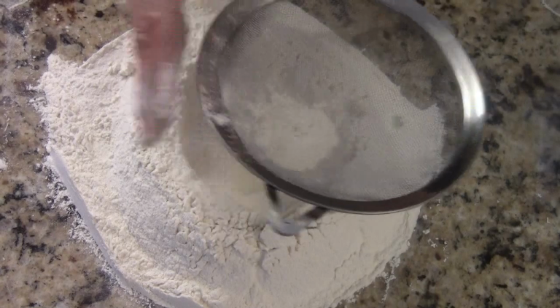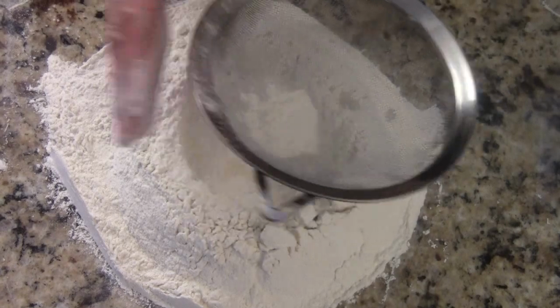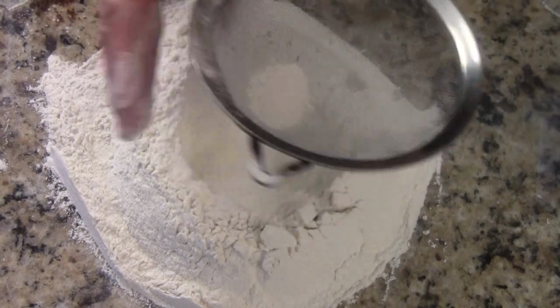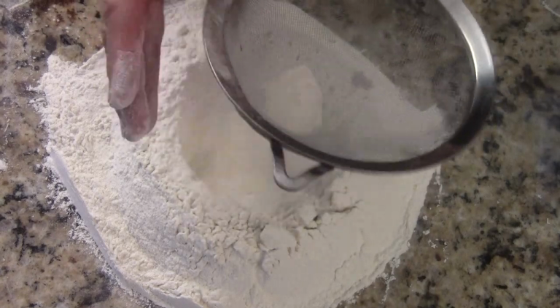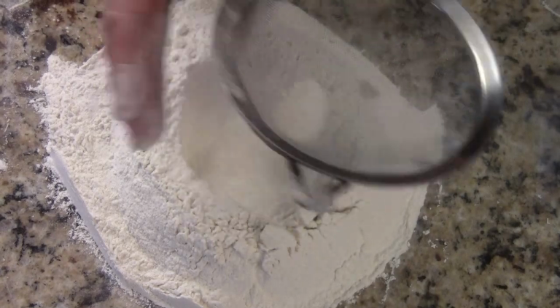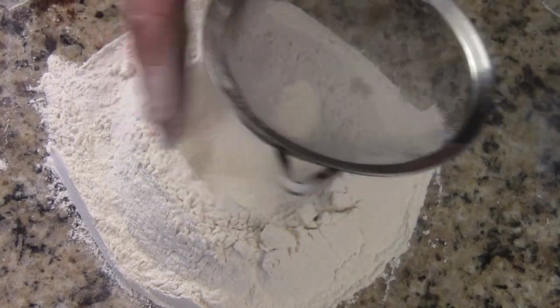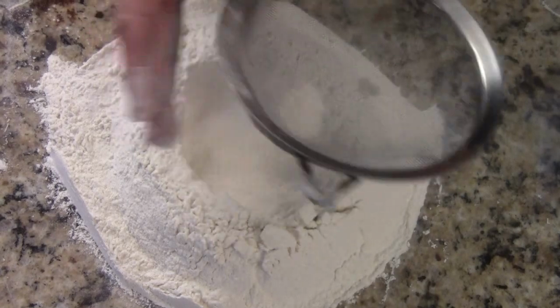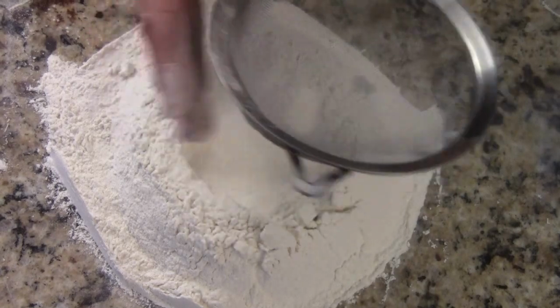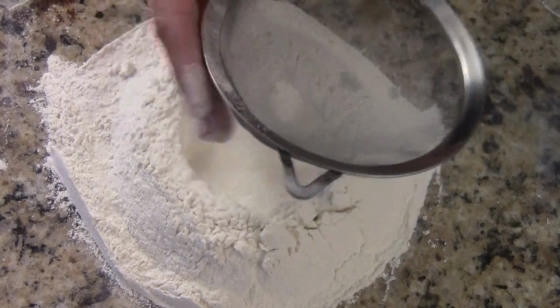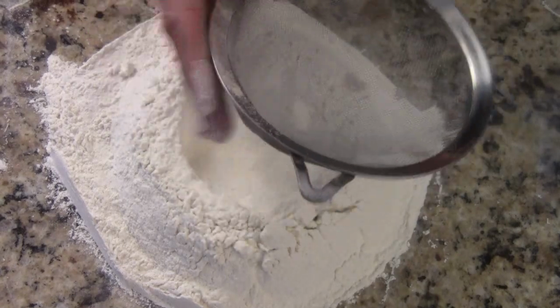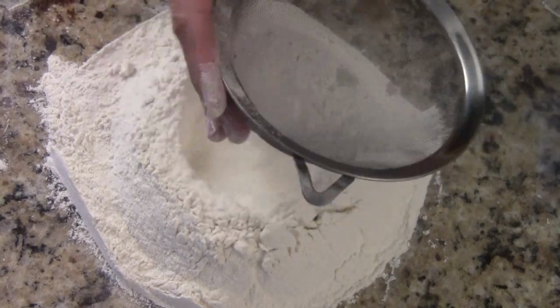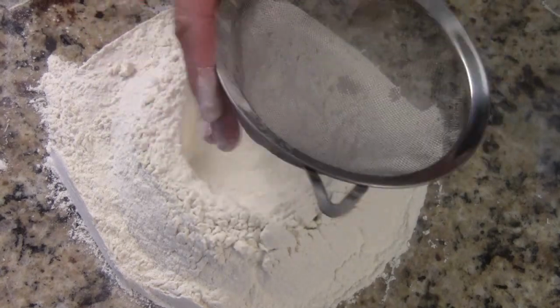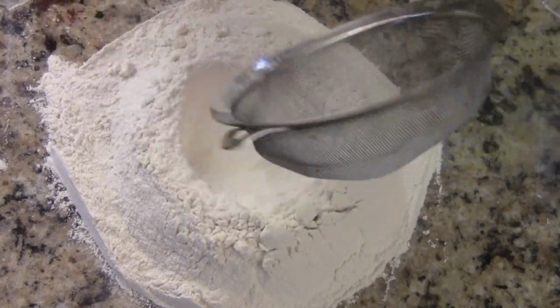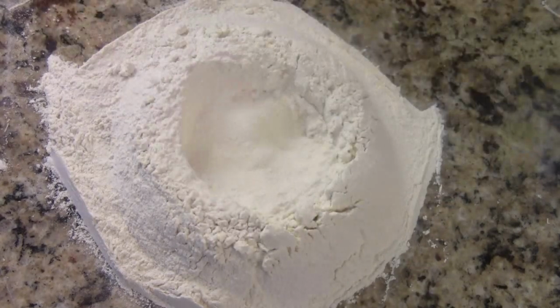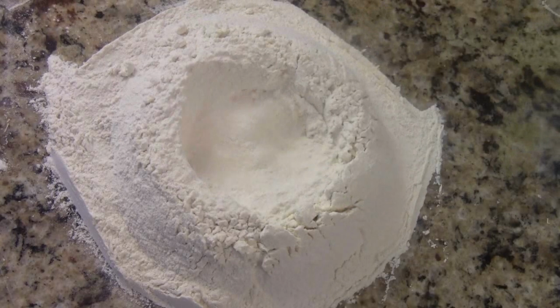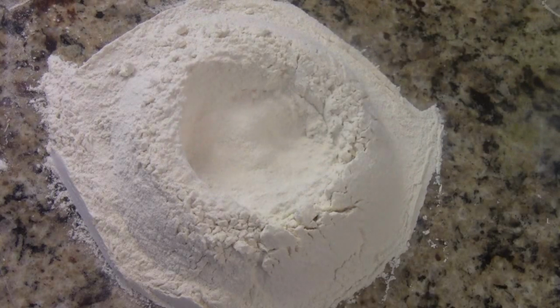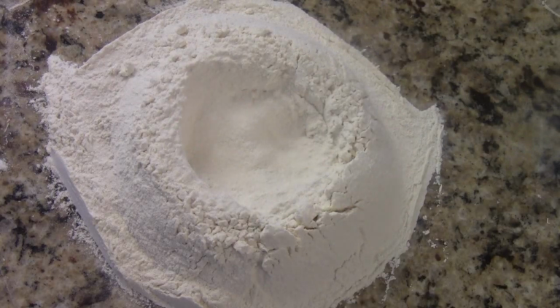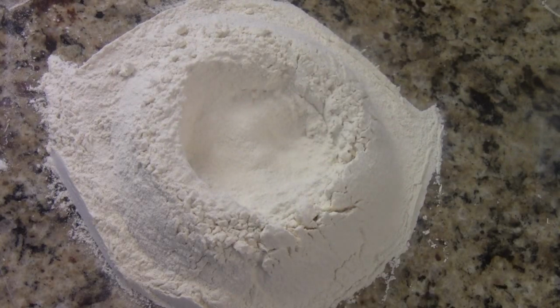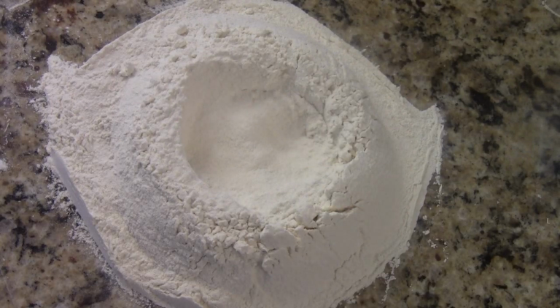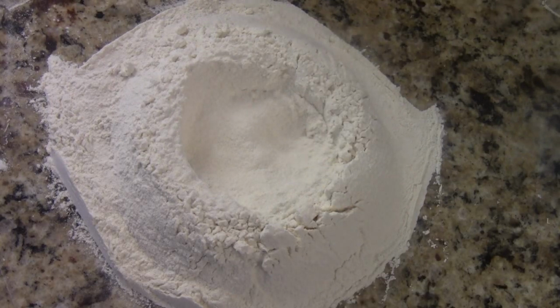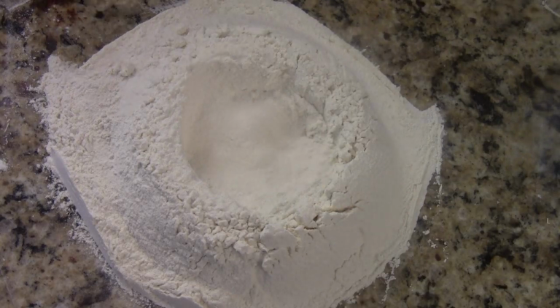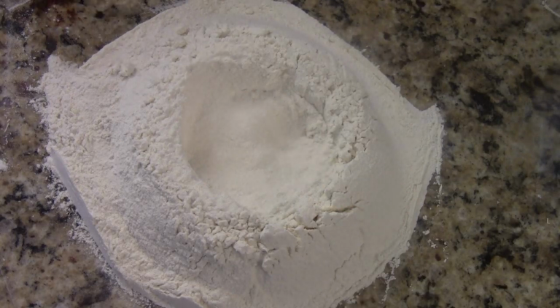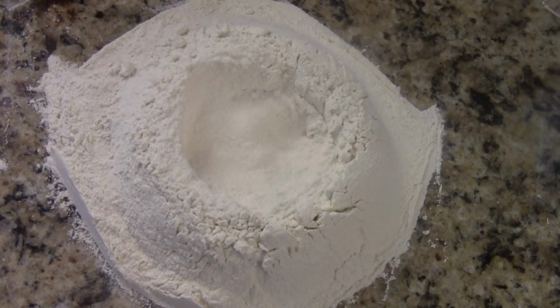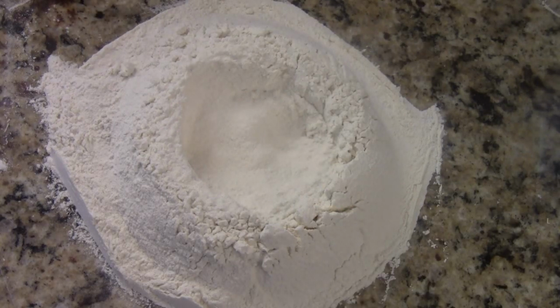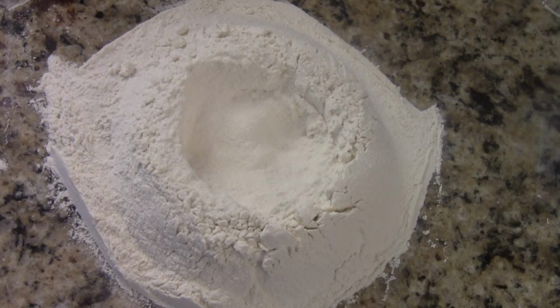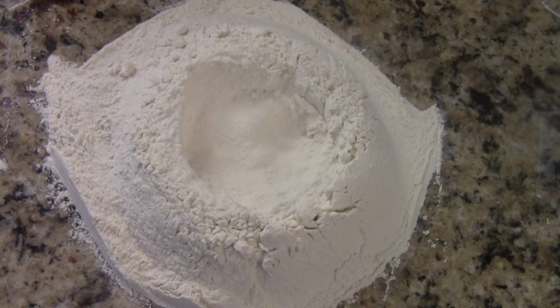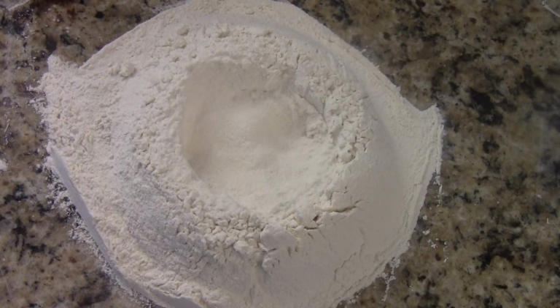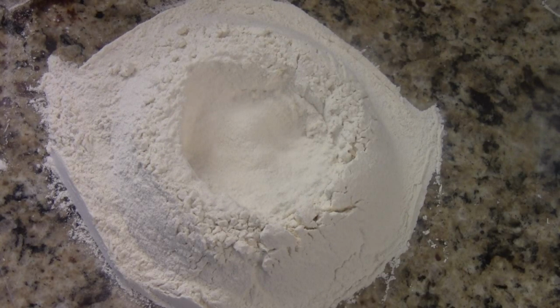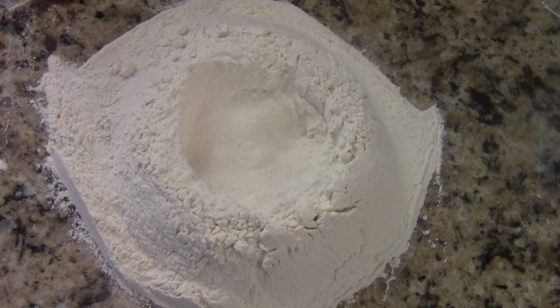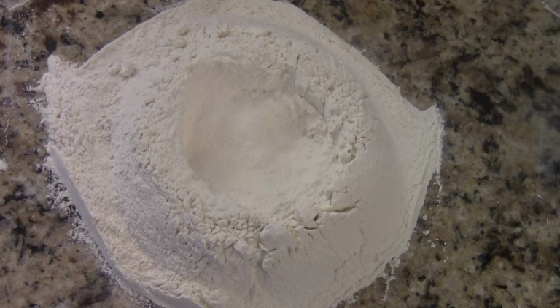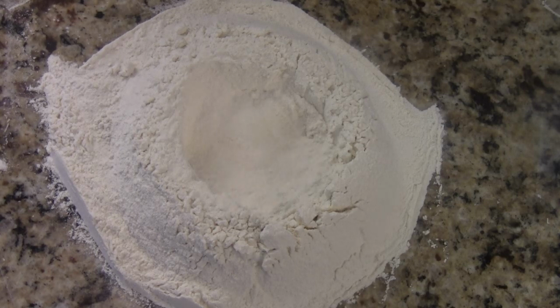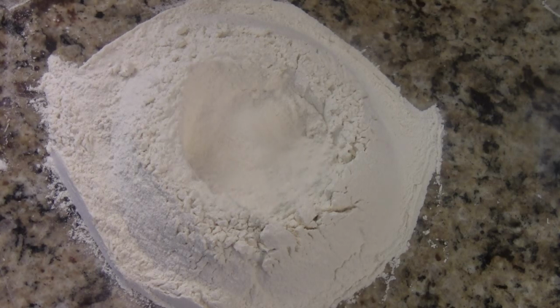Hi, Ni Hao. I'm Chef Tom. Today we are making chicken dumplings, and it's Chinese New Year. Everyone, Happy Chinese New Year of the snake. Xinyan Kuai Le.